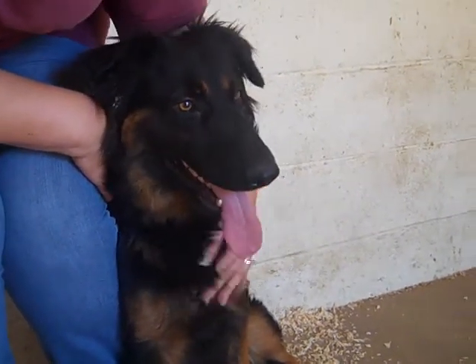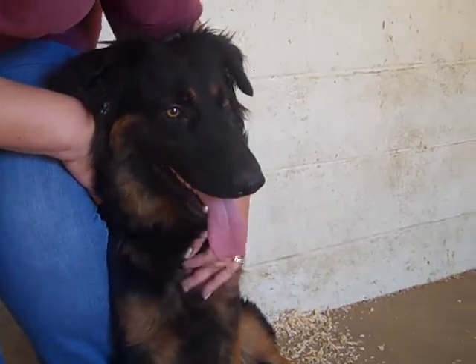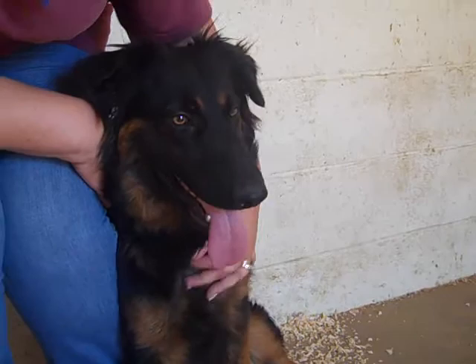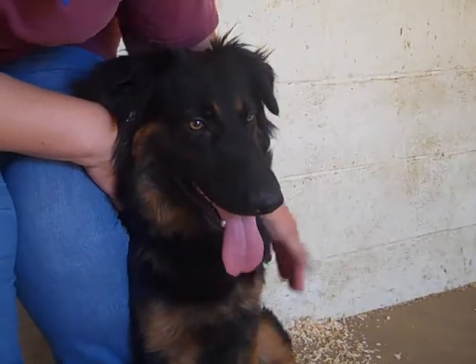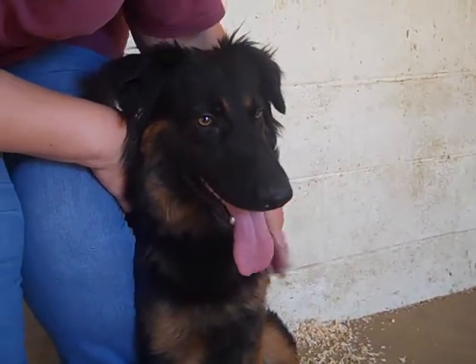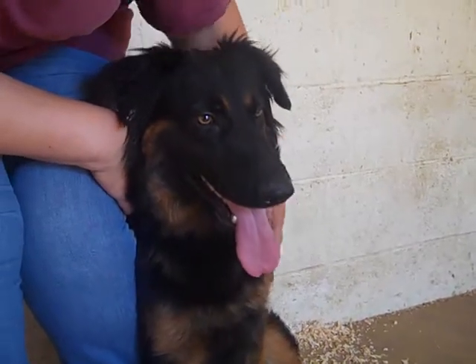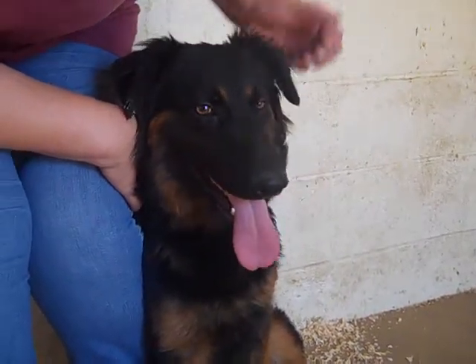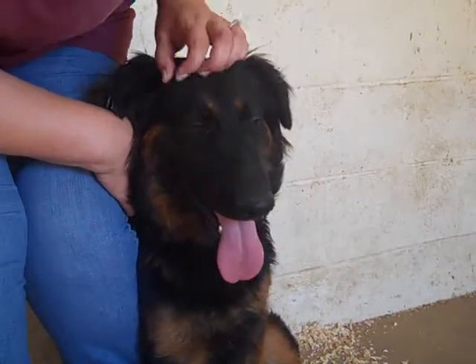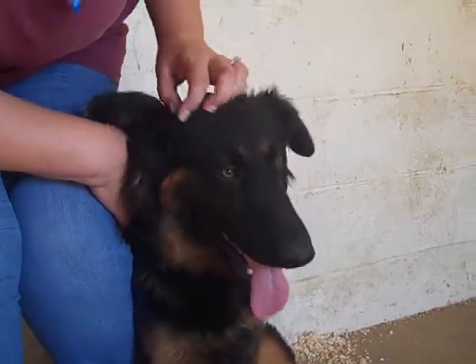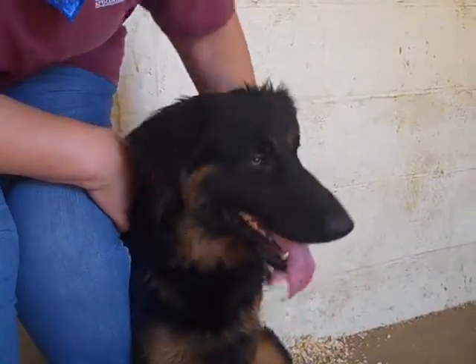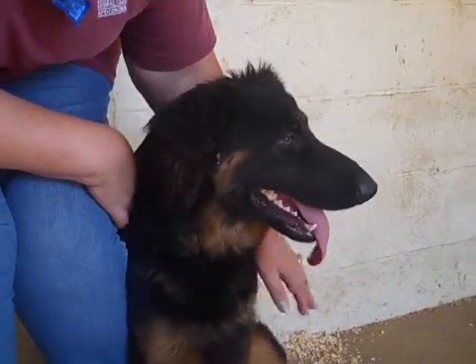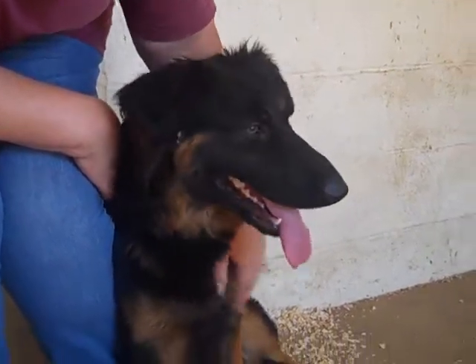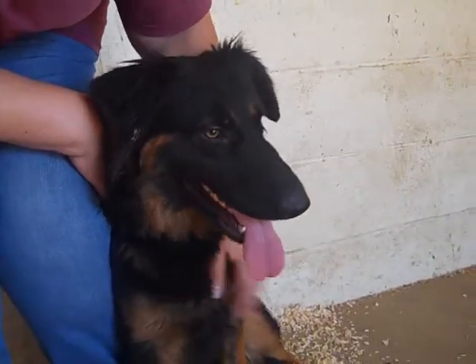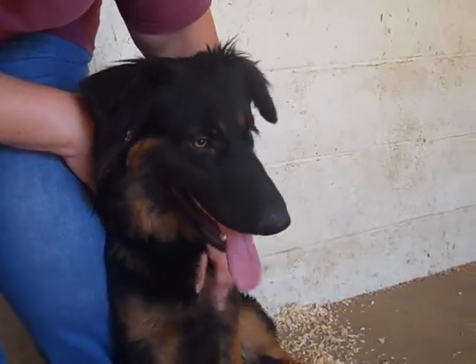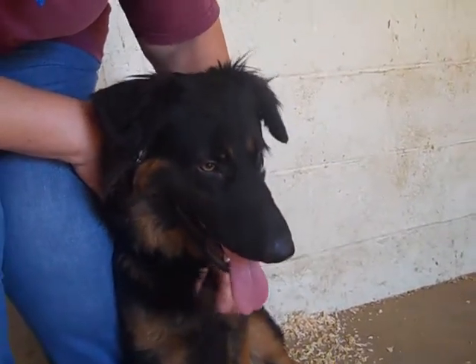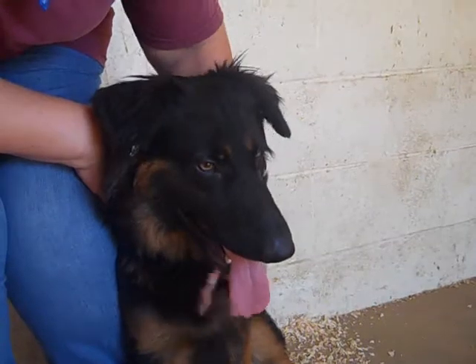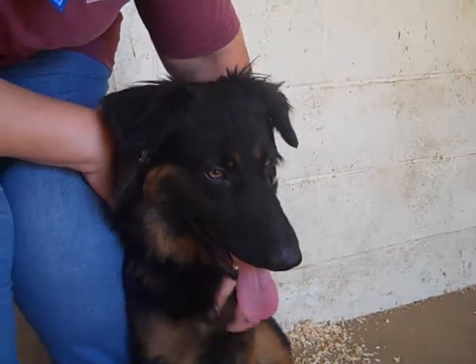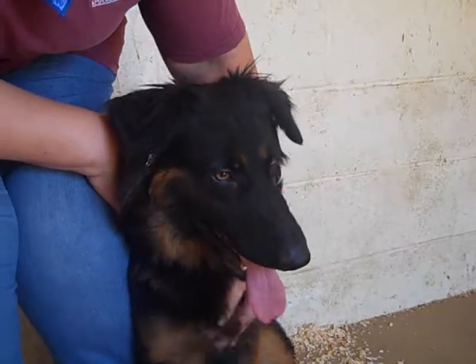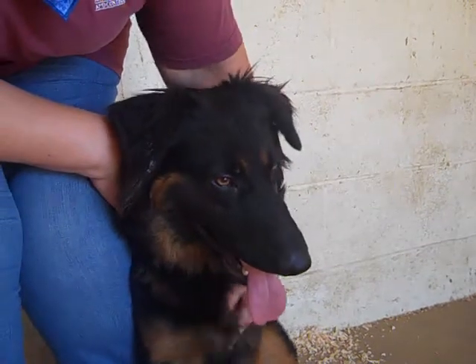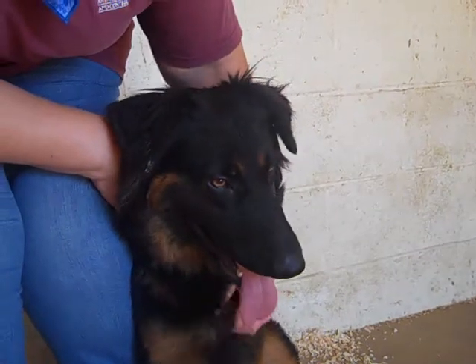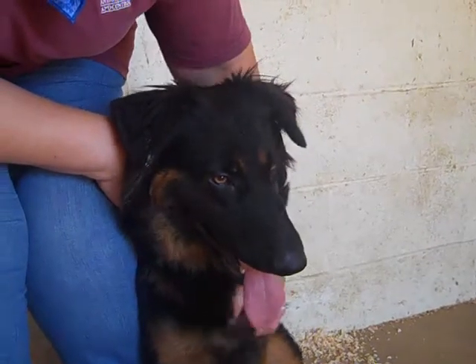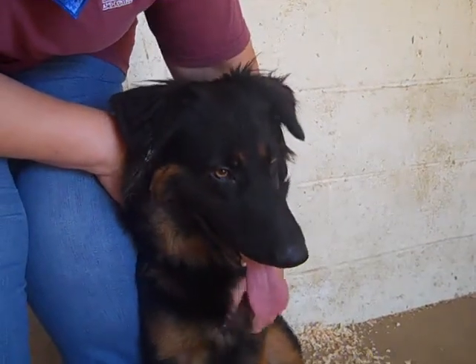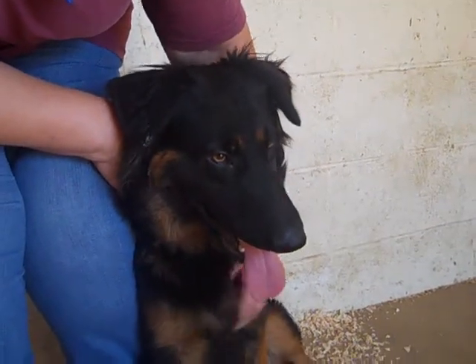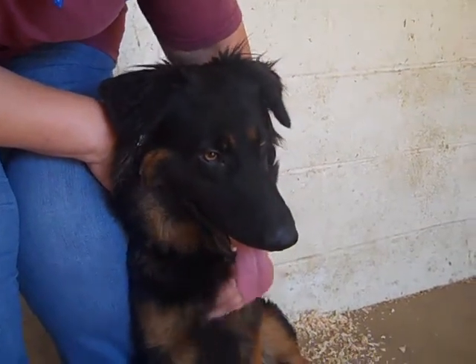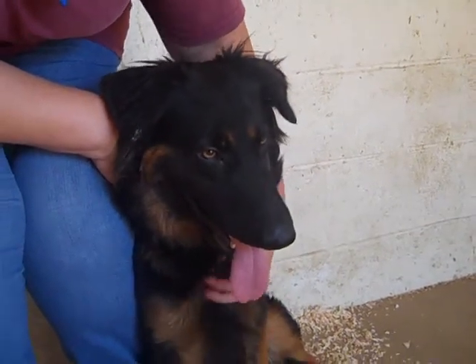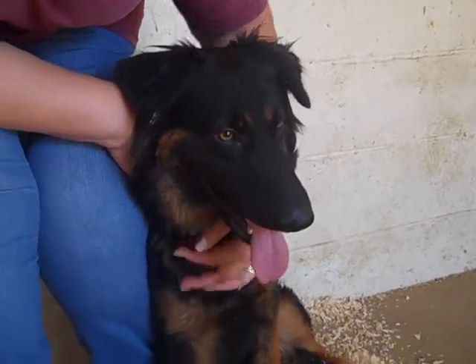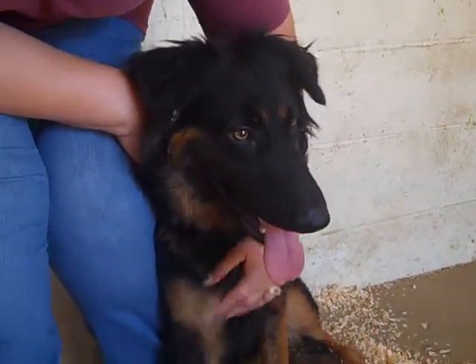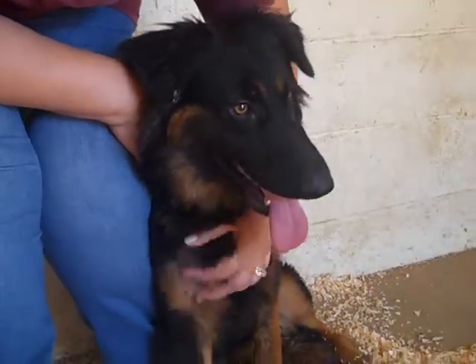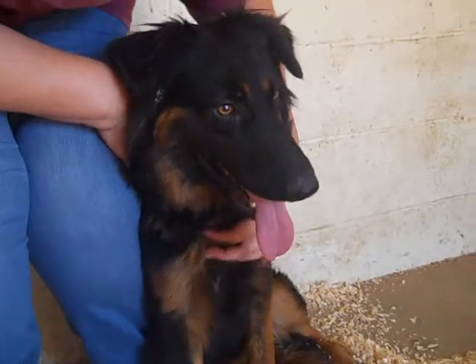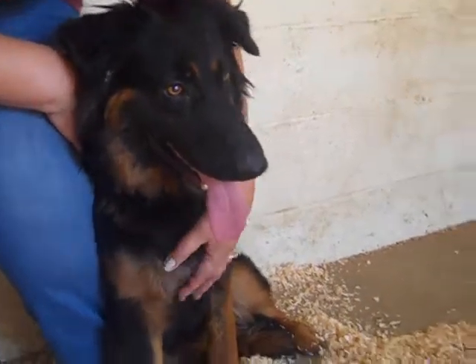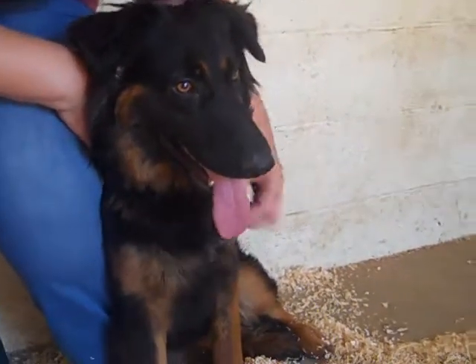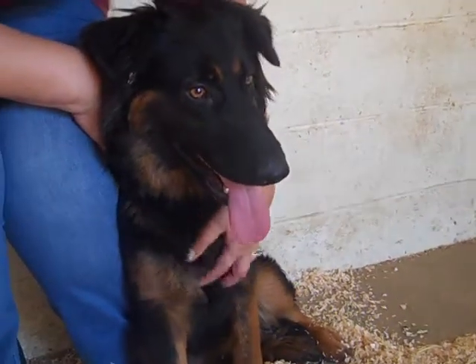Diana is a one-year-old female black-and-tan collie and flat-coated retriever mix. She came to the Baldwin Park Animal Care Center as a stray from Covina on July 9th. She weighs about 51 pounds.